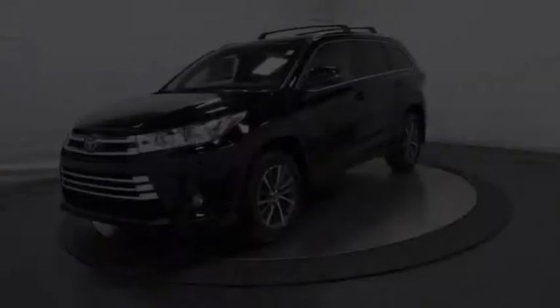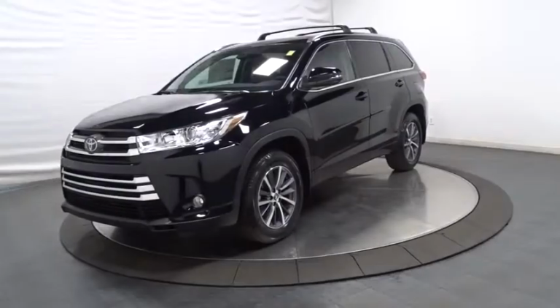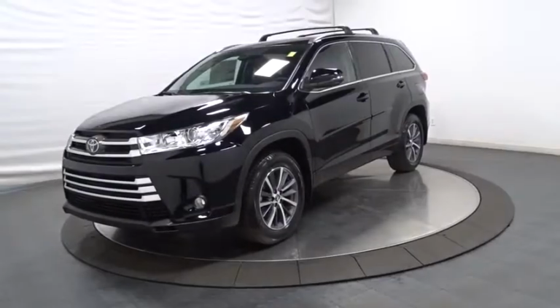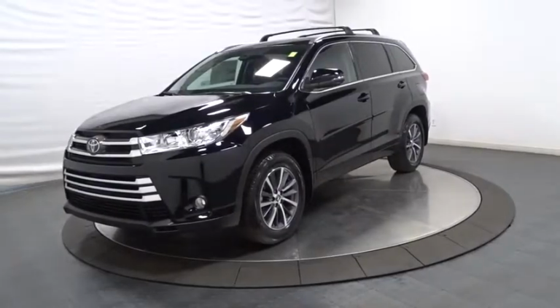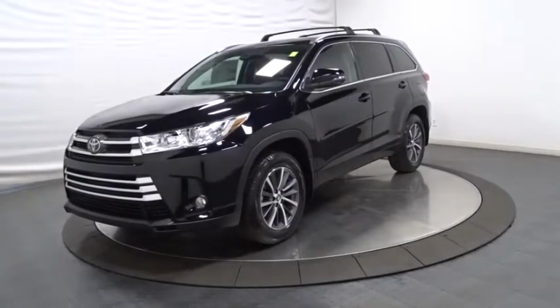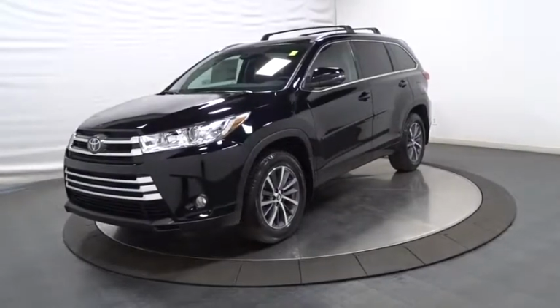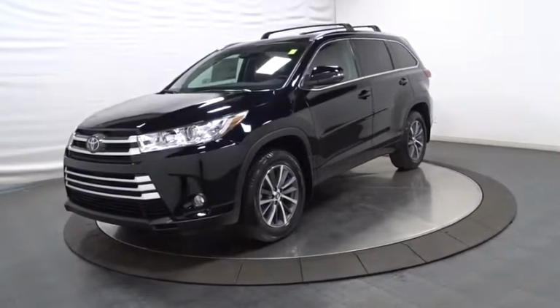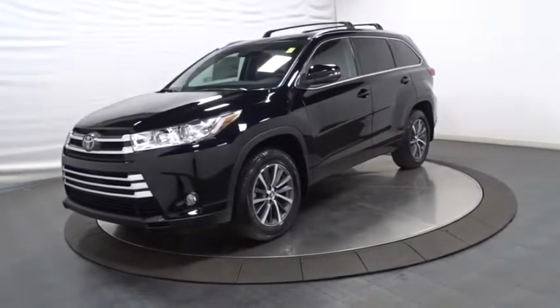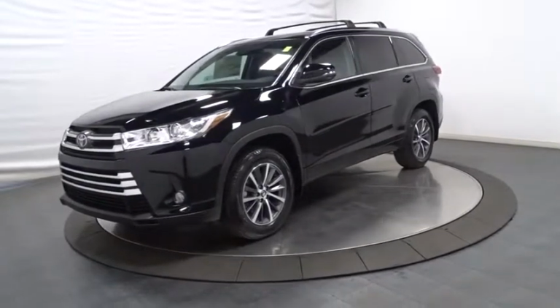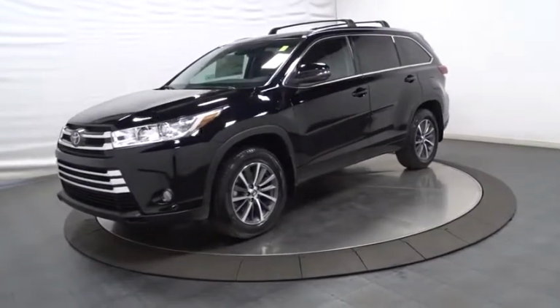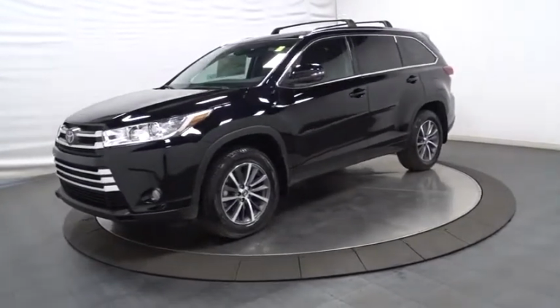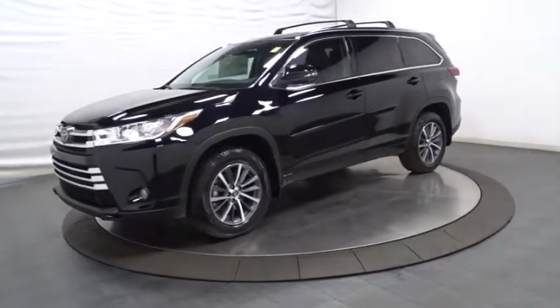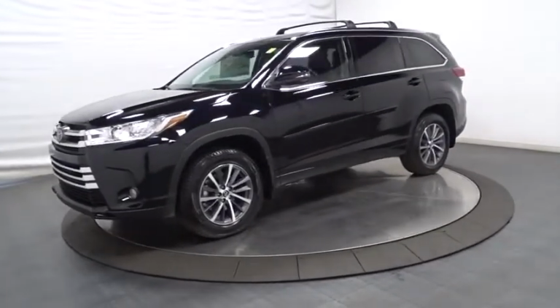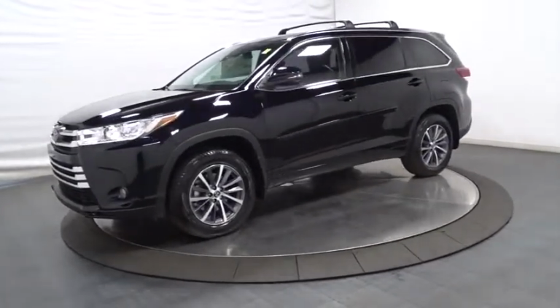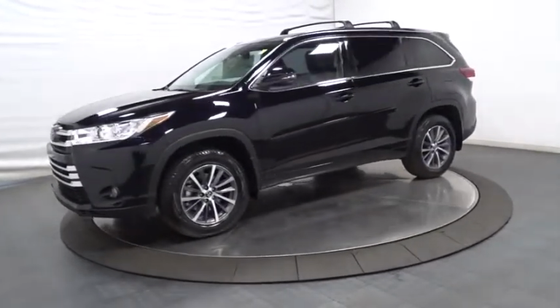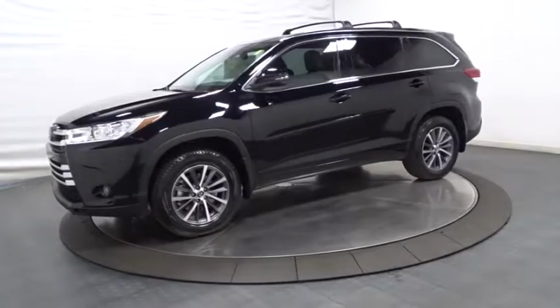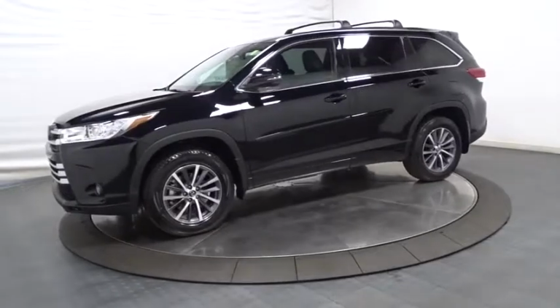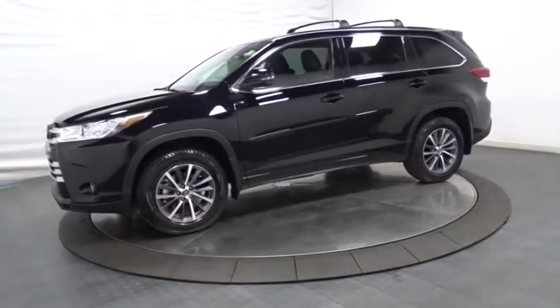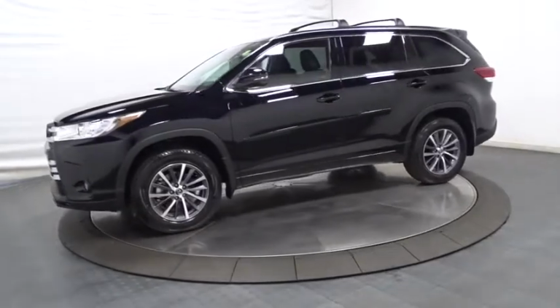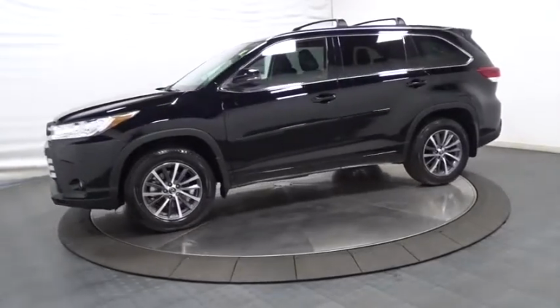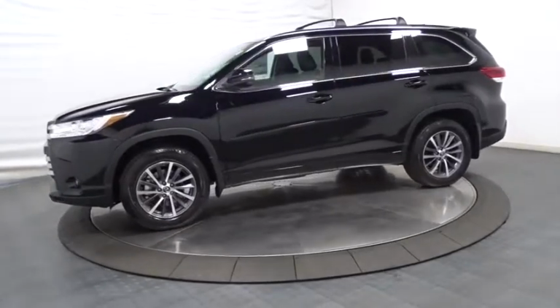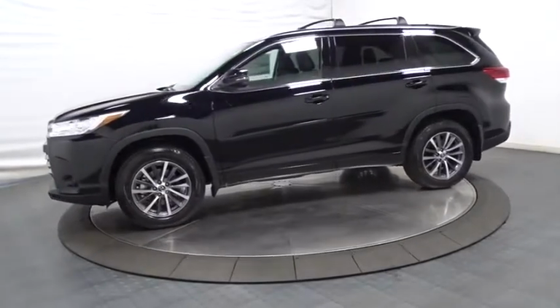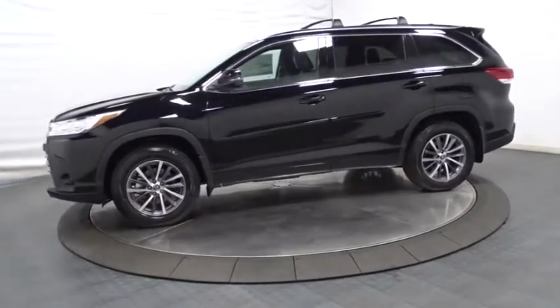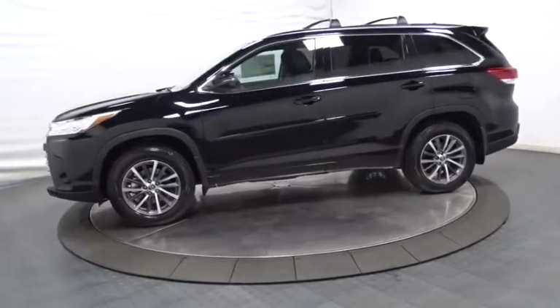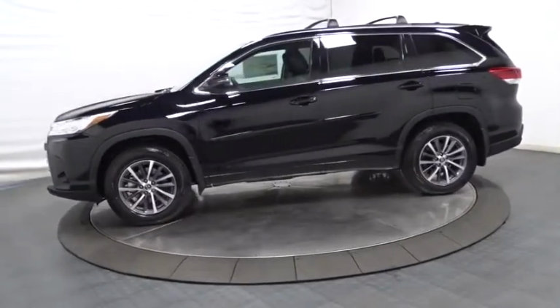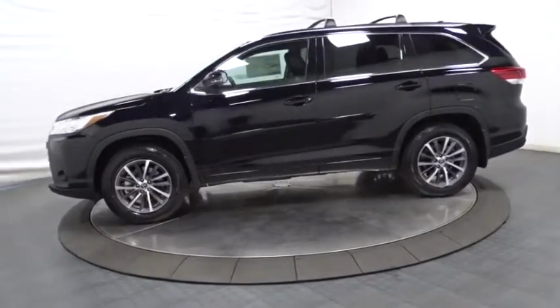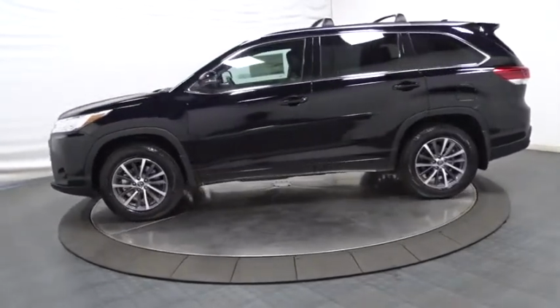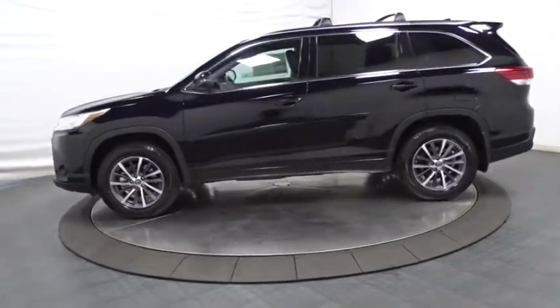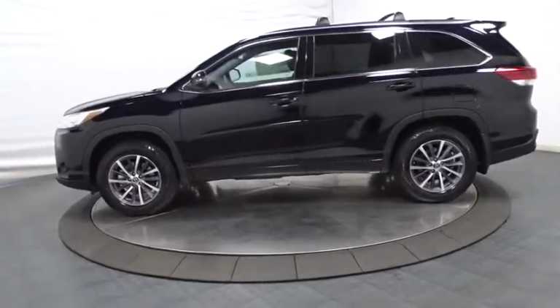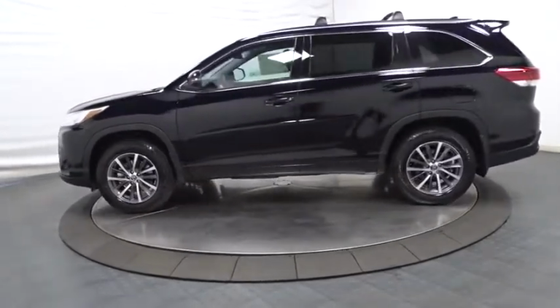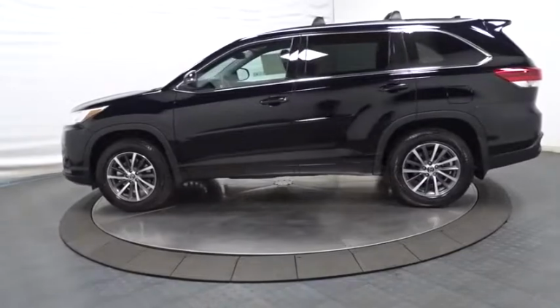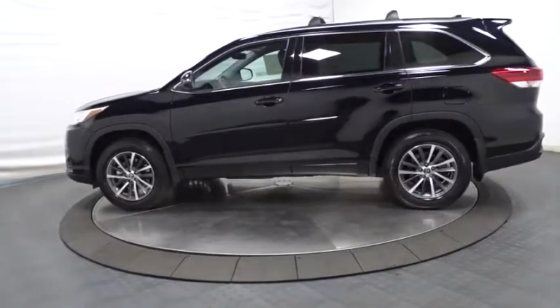The 2018 Toyota Highlander. The Highlander is the SUV that's thought of everything. The Highlander offers seating for up to seven and features Toyota's innovative center stow design.